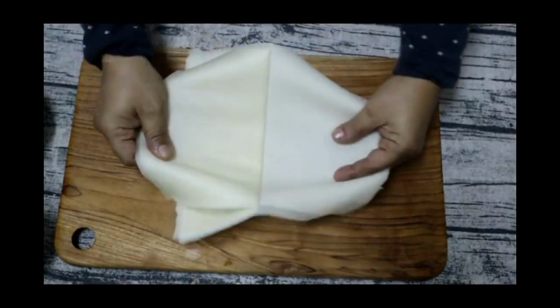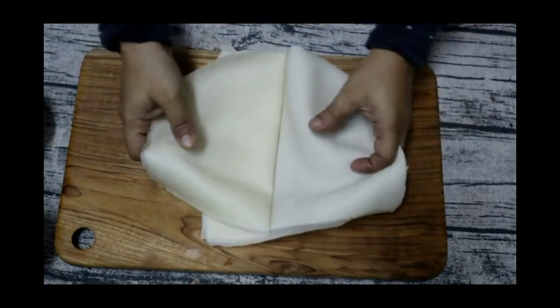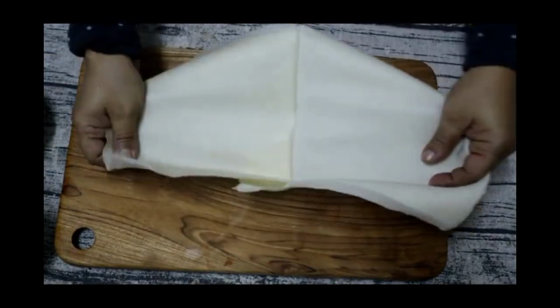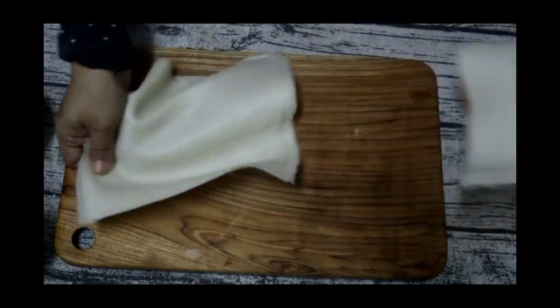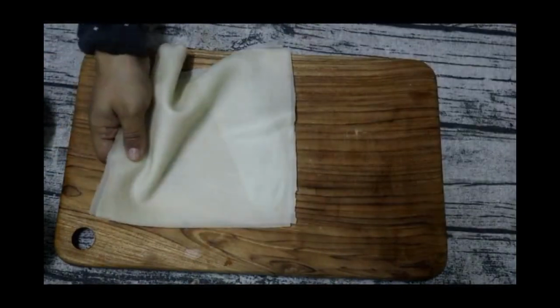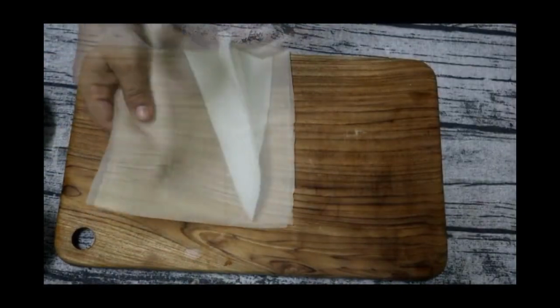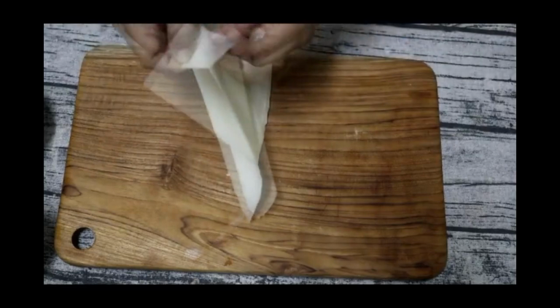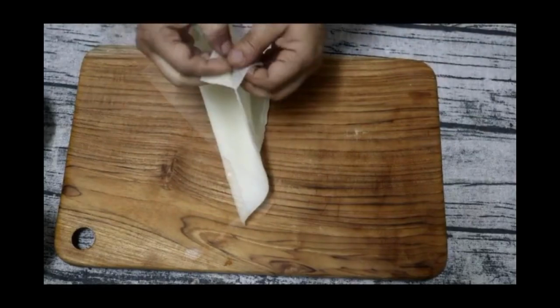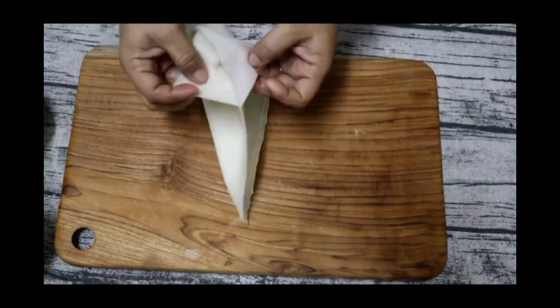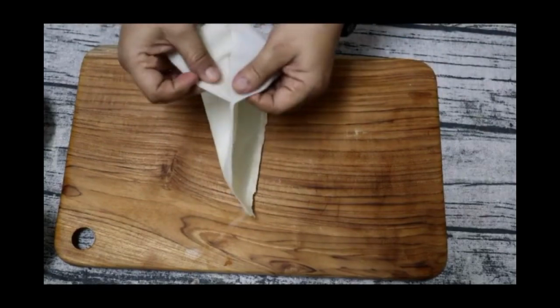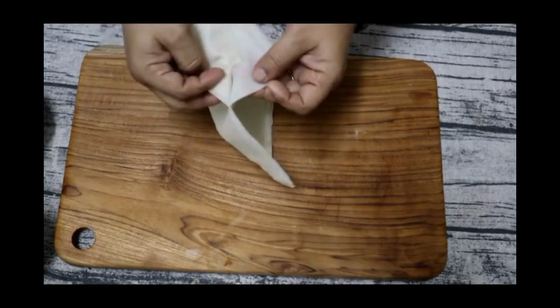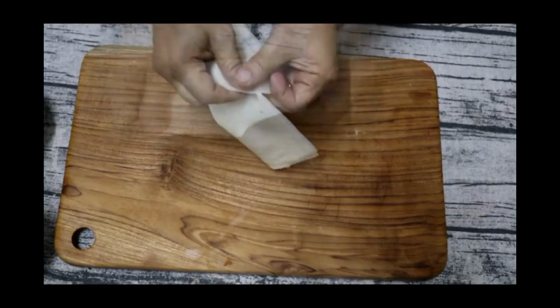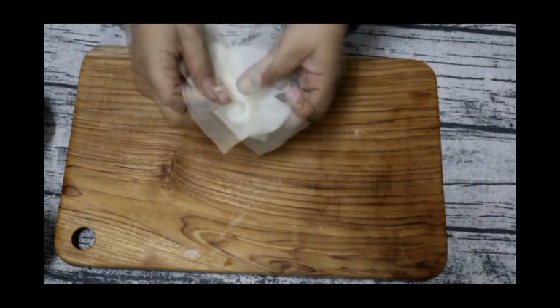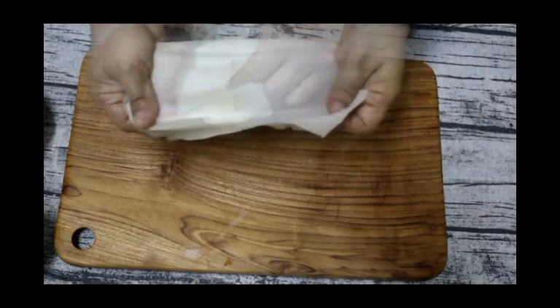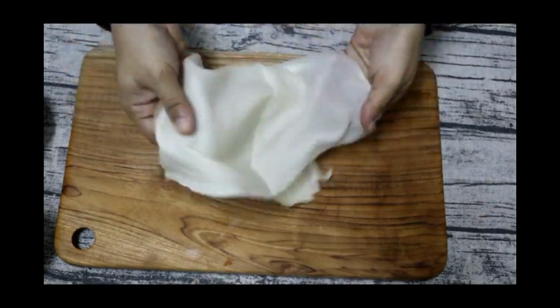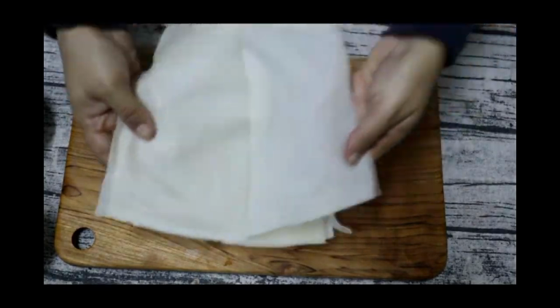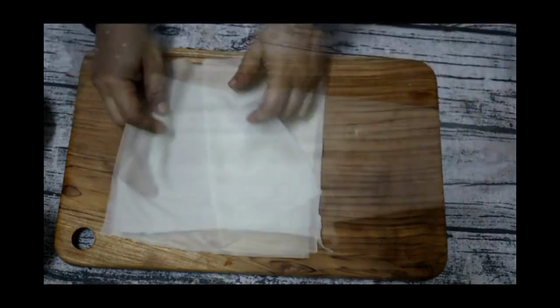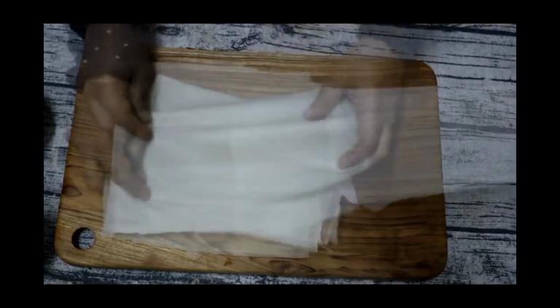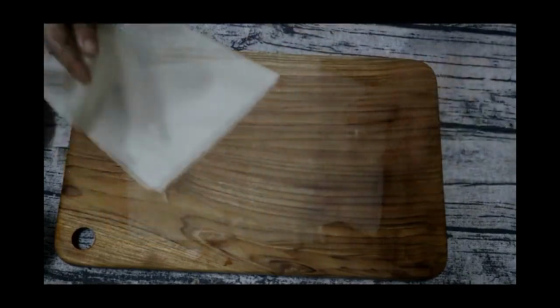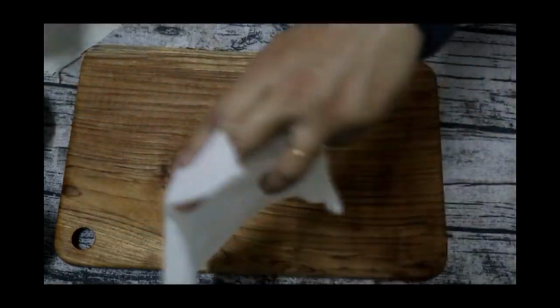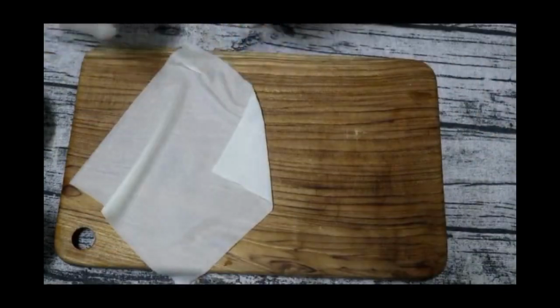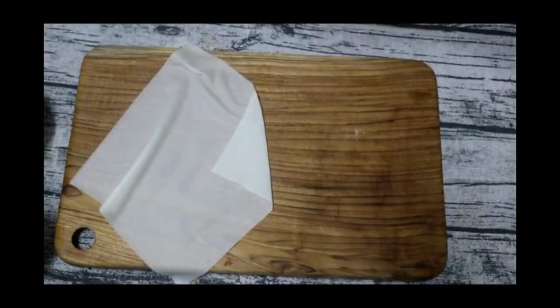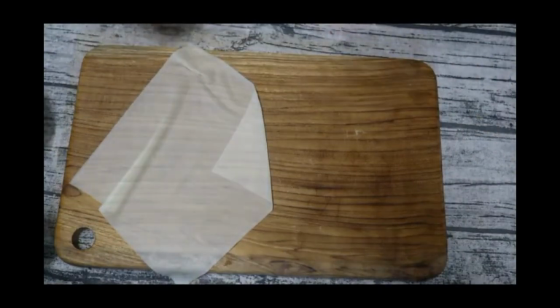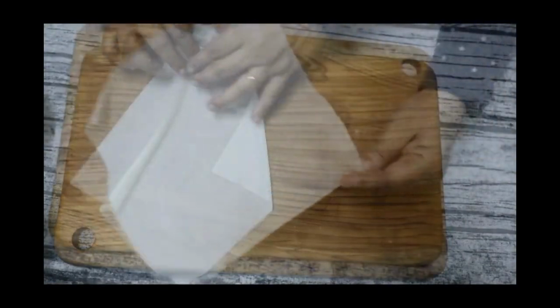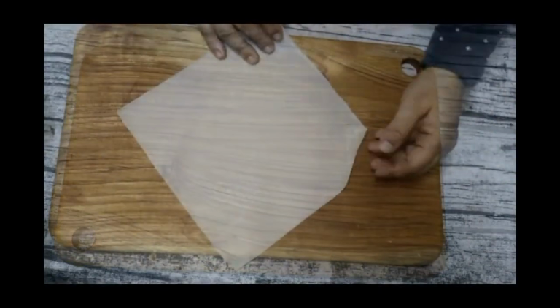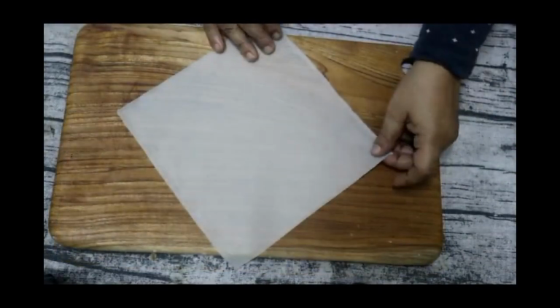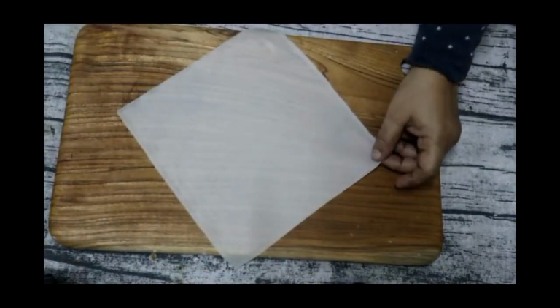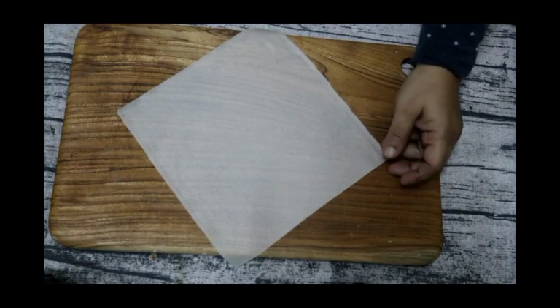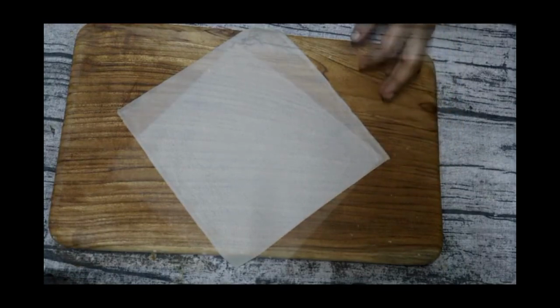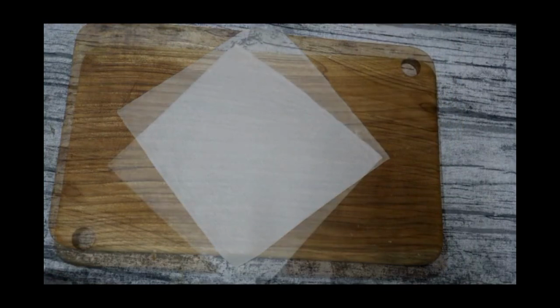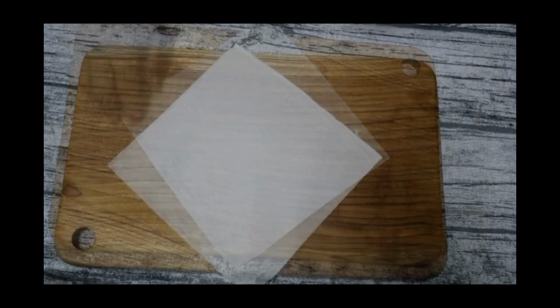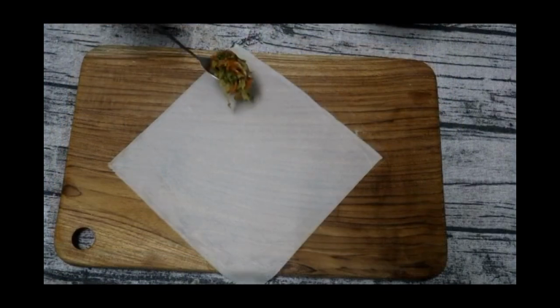This is a spring roll sheet. This is the sticky part. We will put the stuffing in one corner.